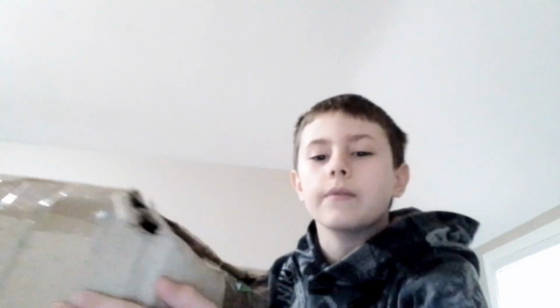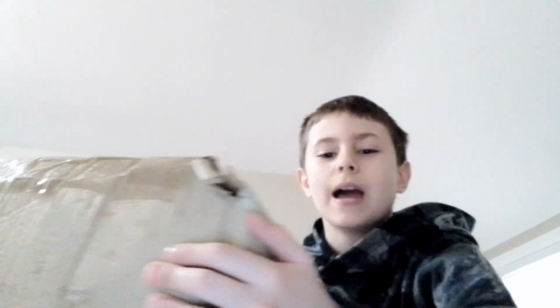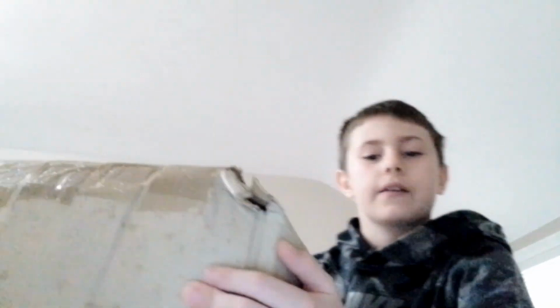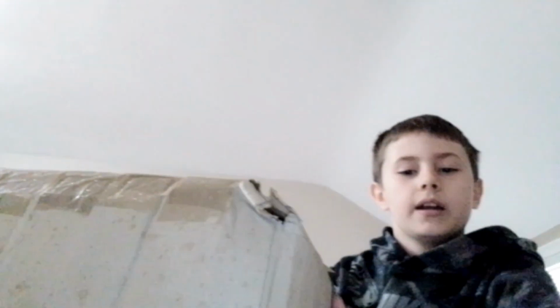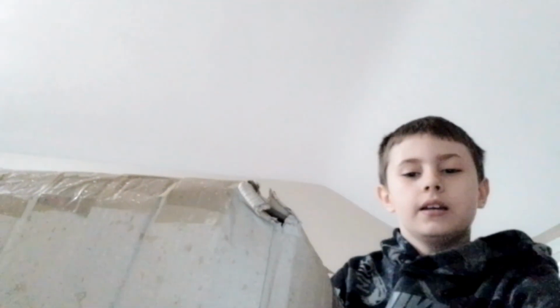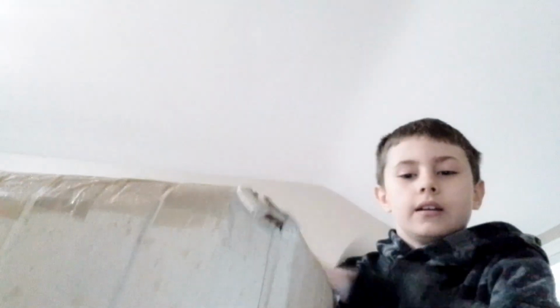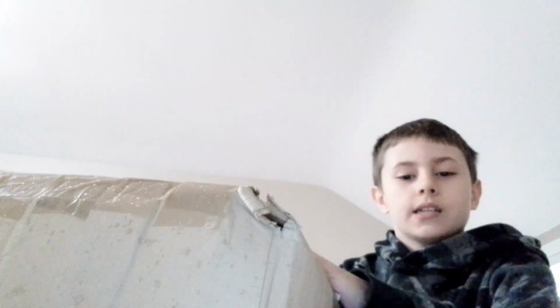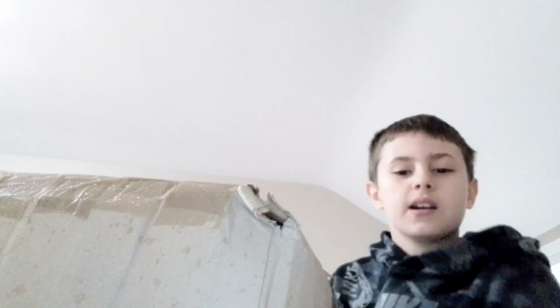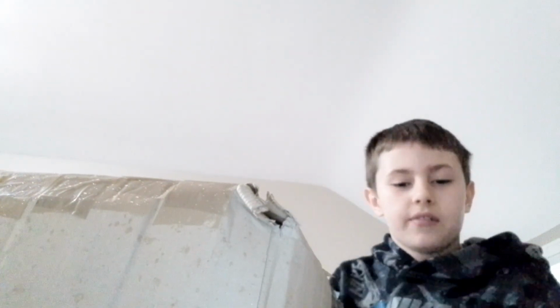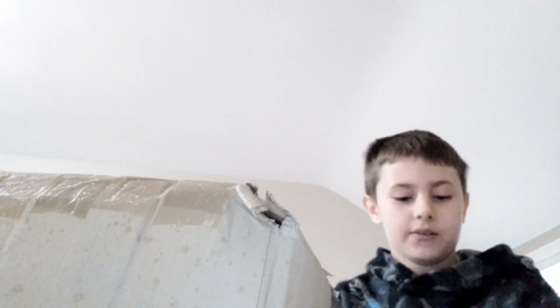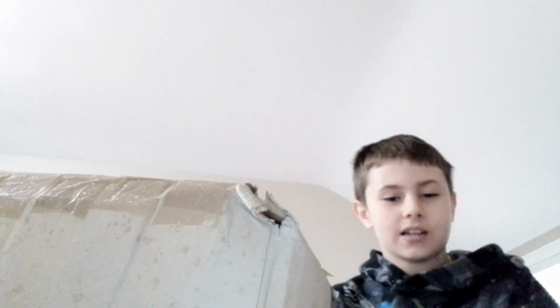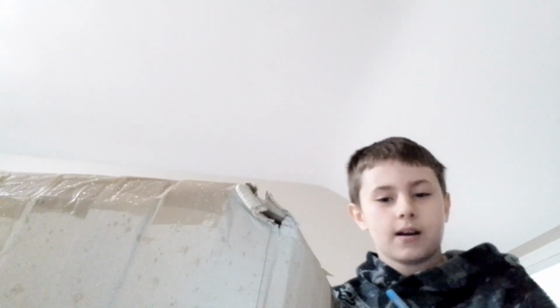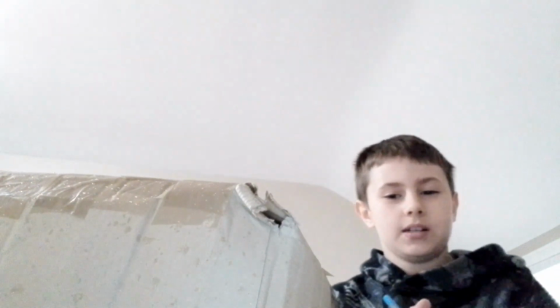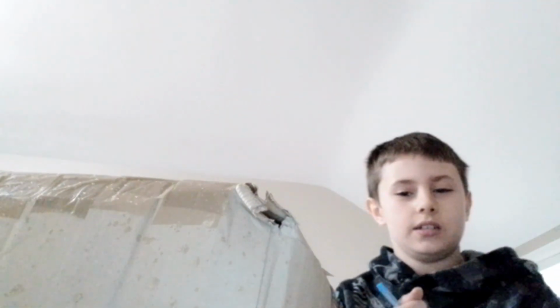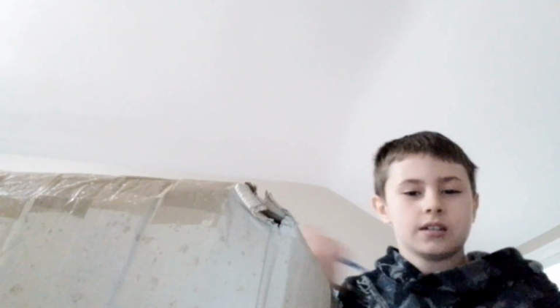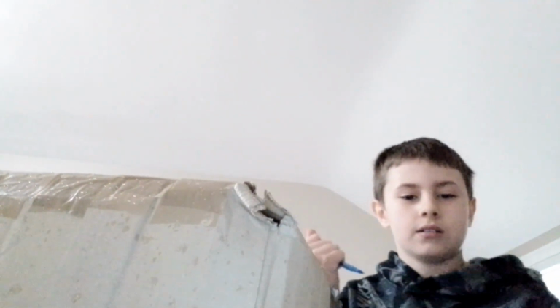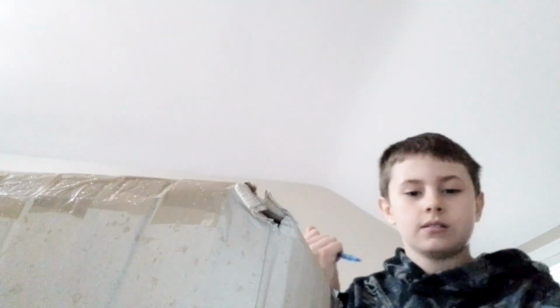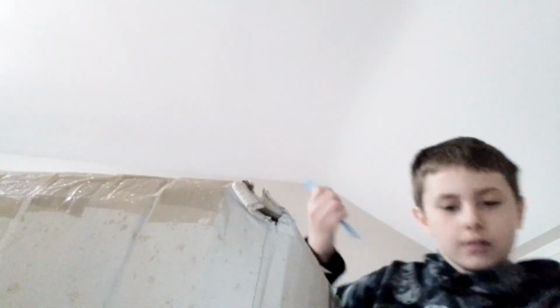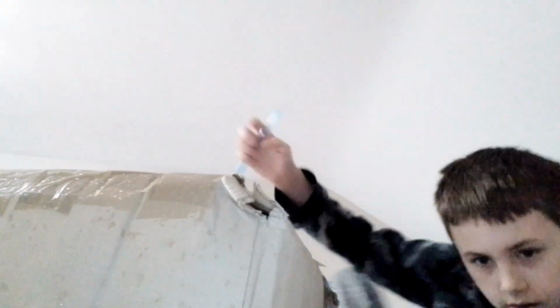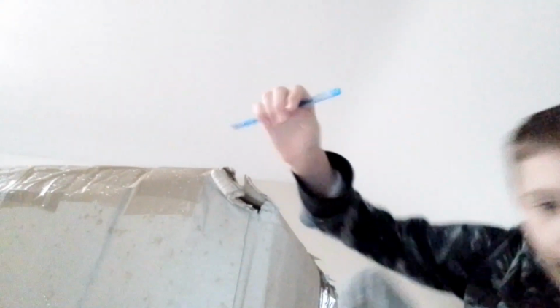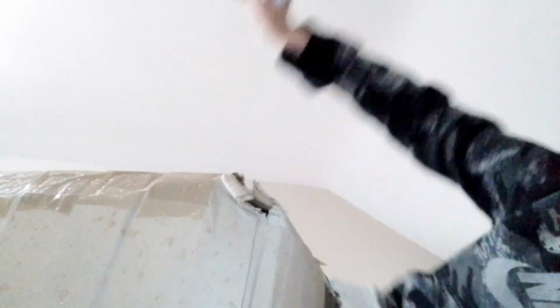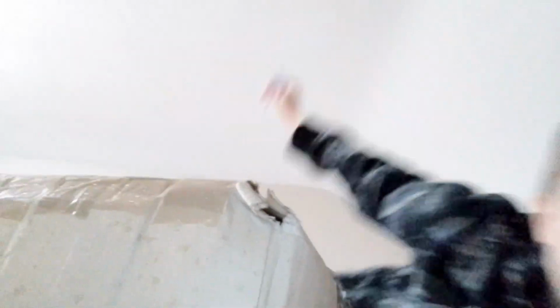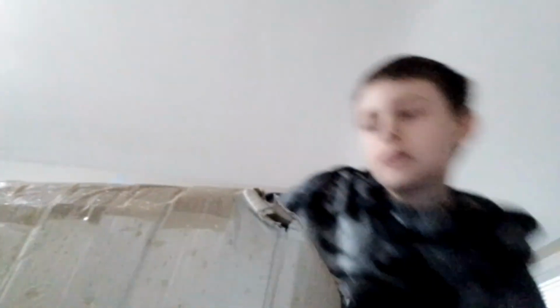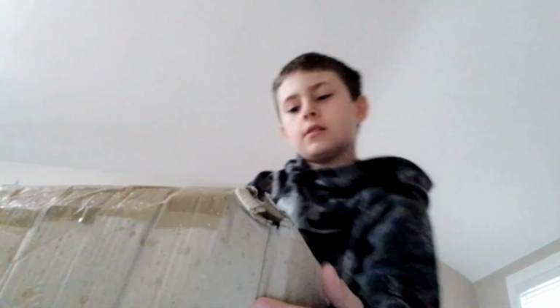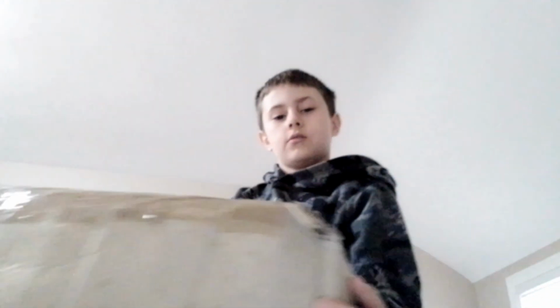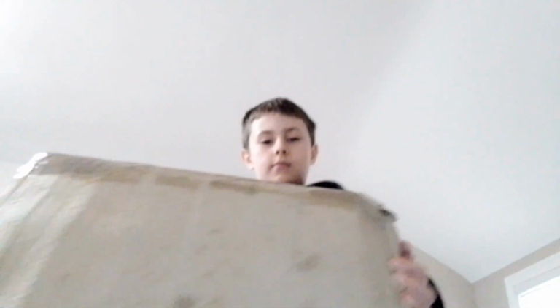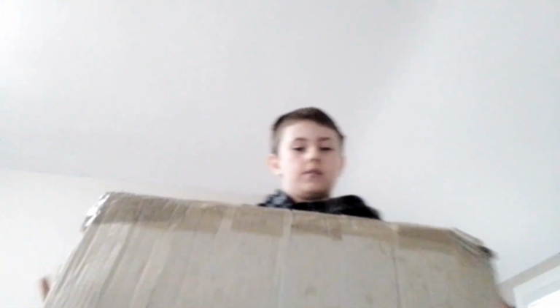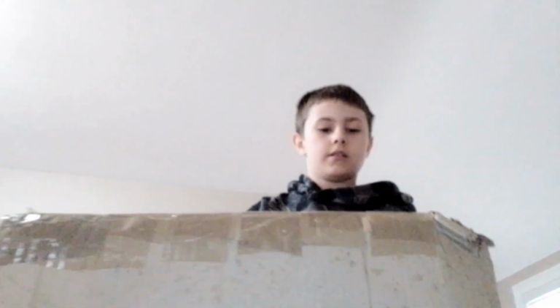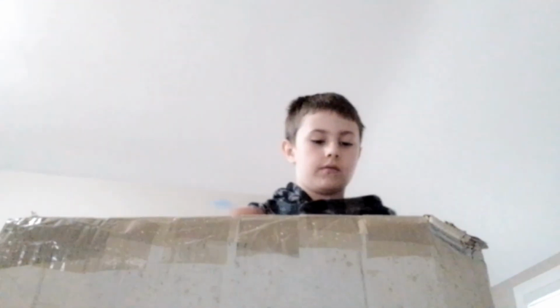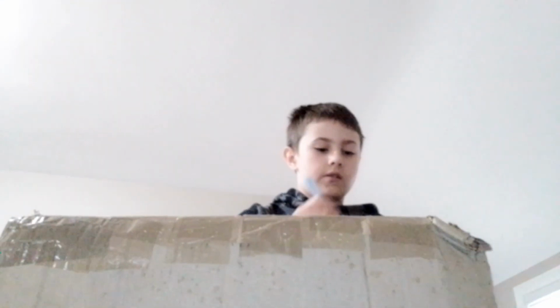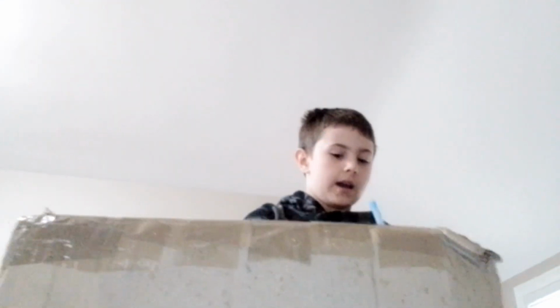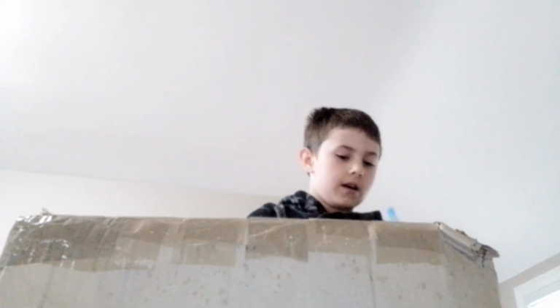Hey, we're back everybody. Today we're going to be reviewing South Park plushies, reviewing them one by one.